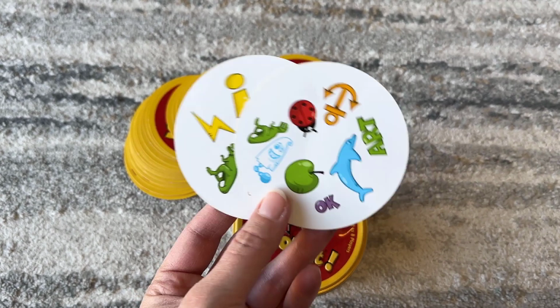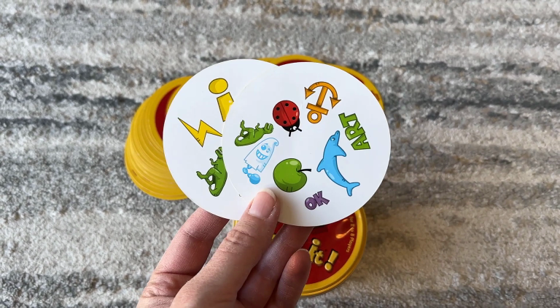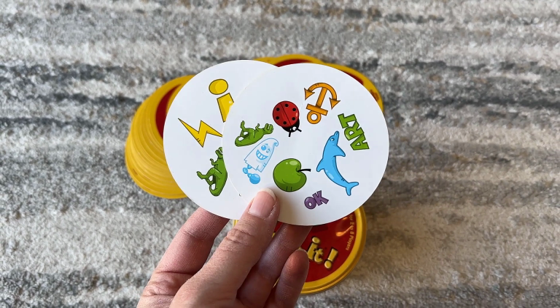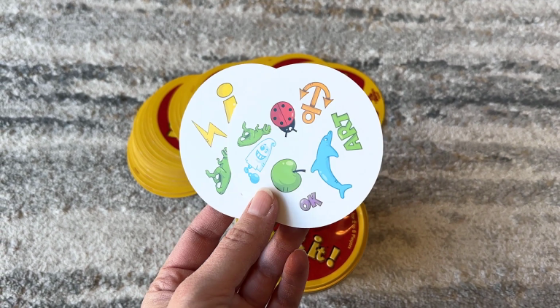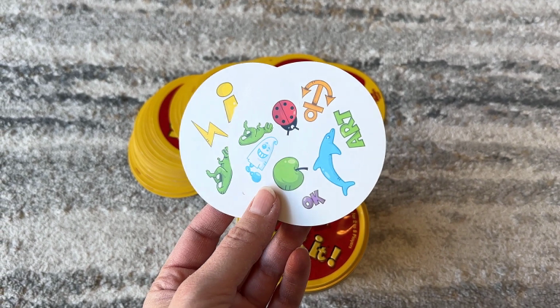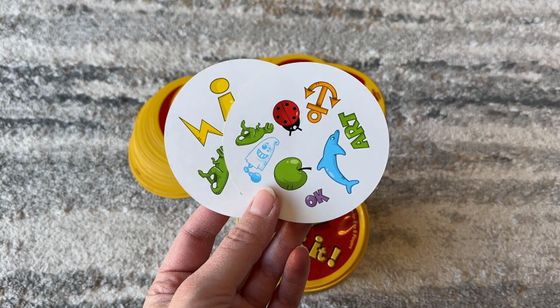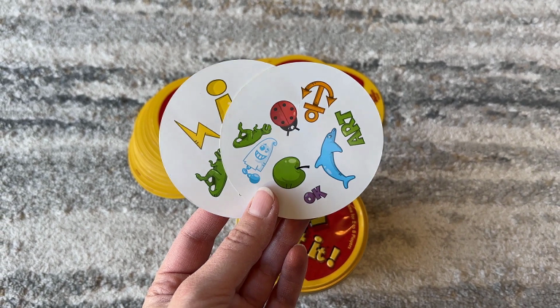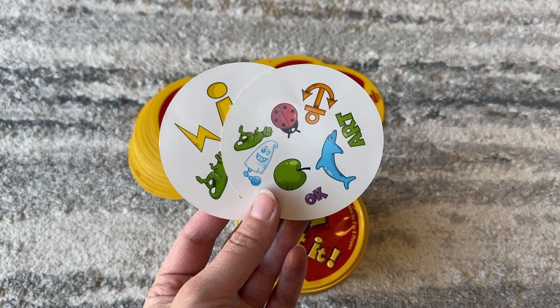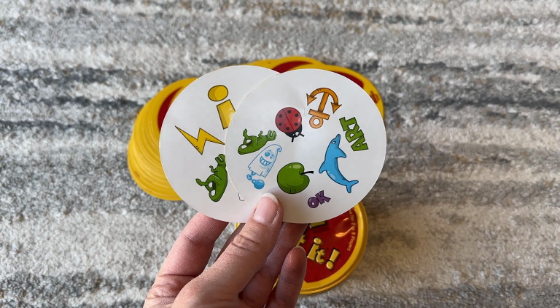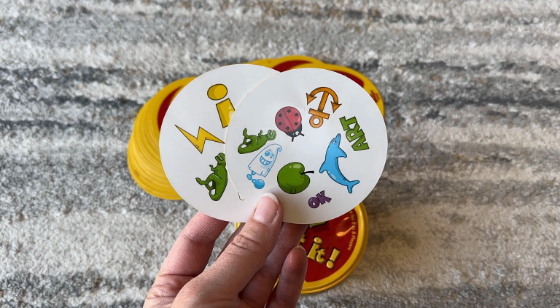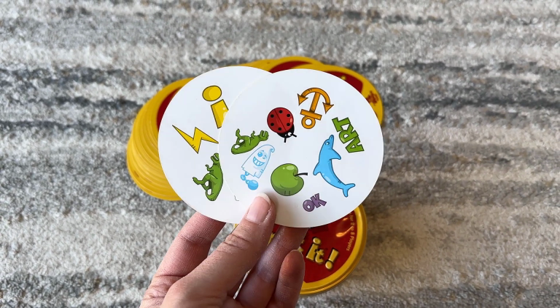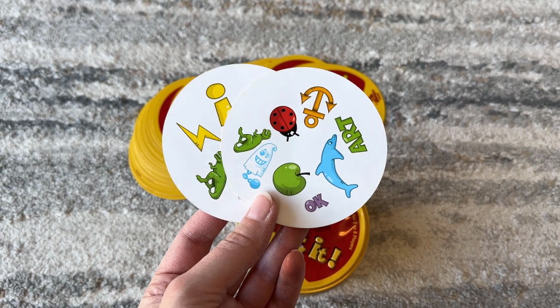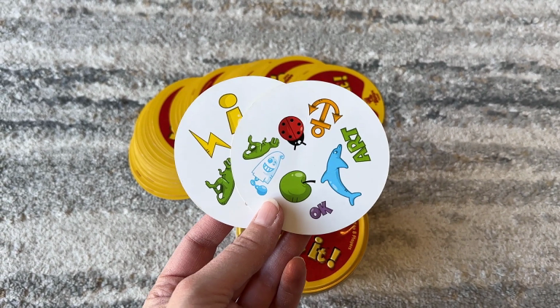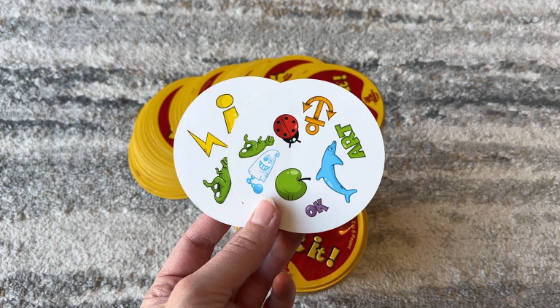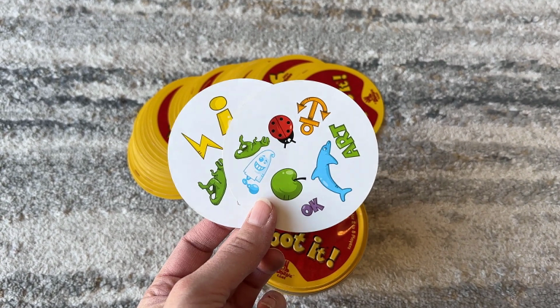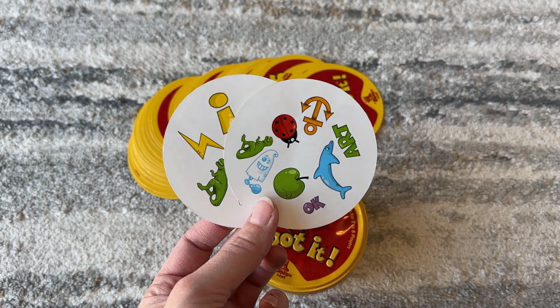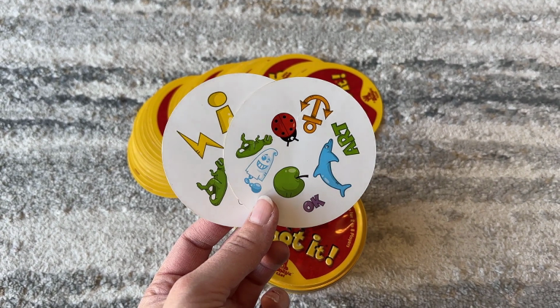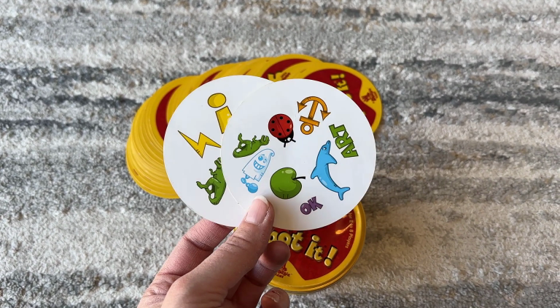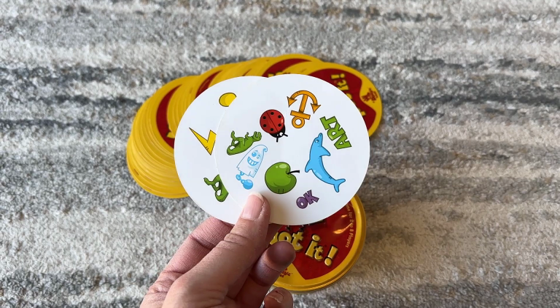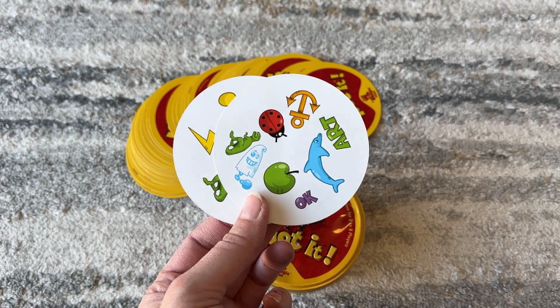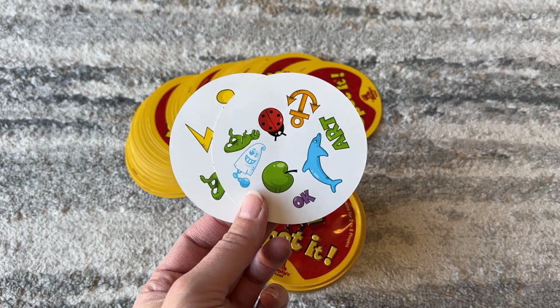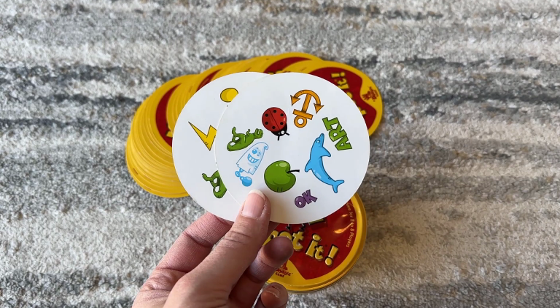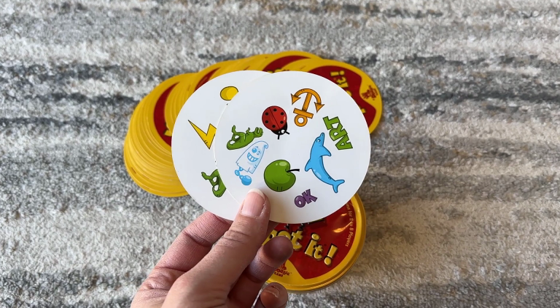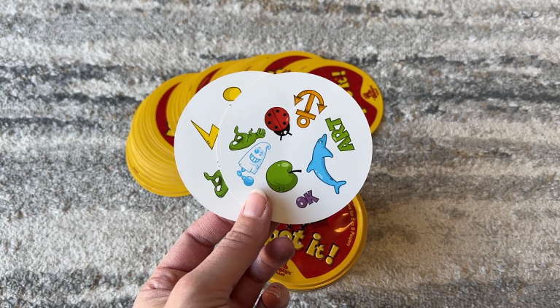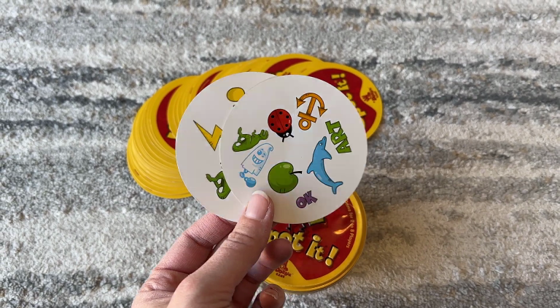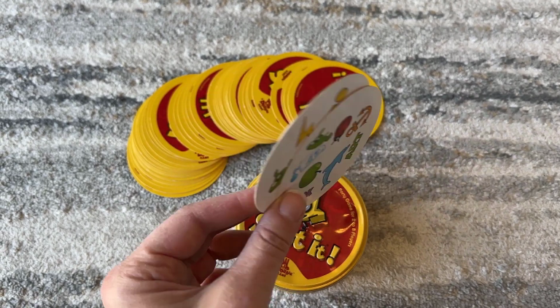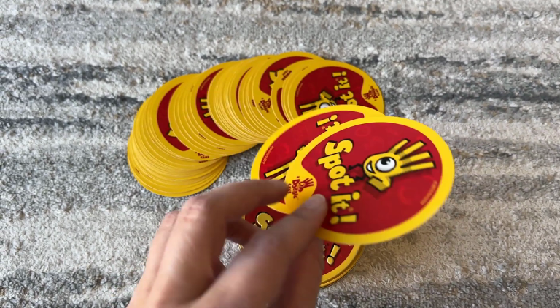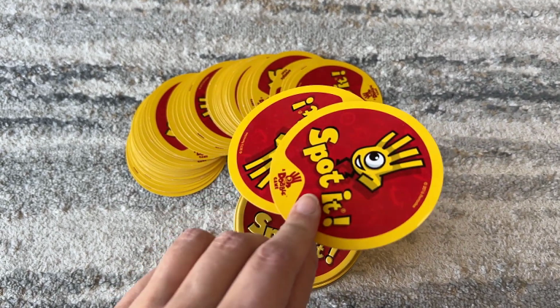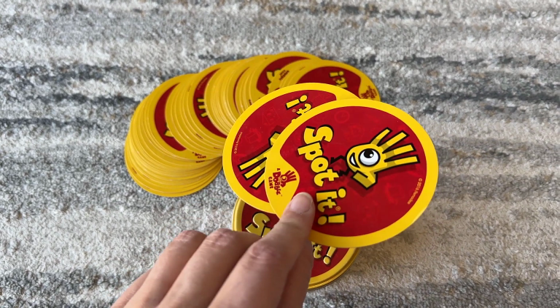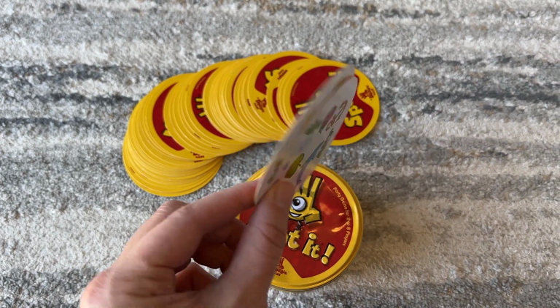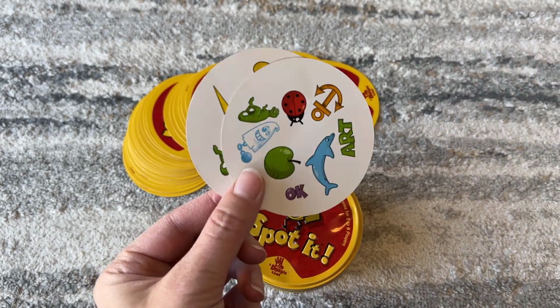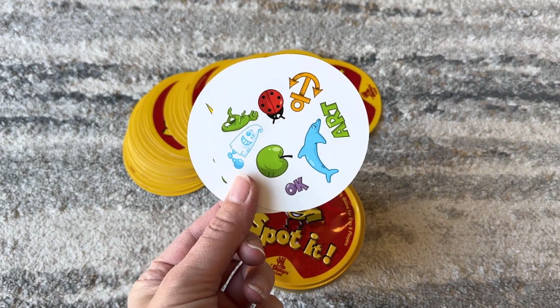There are a few different variations of how you can play Spot It, and there'll be a little direction card with it in the tin that shows you the different ways that you can play this.